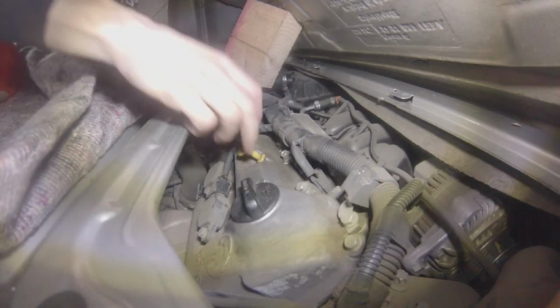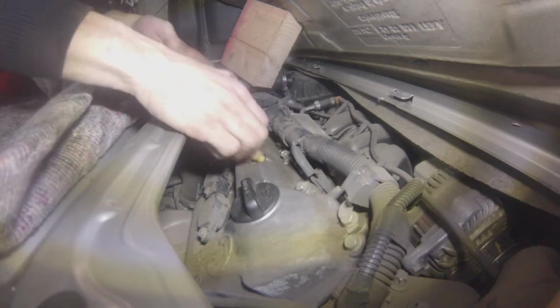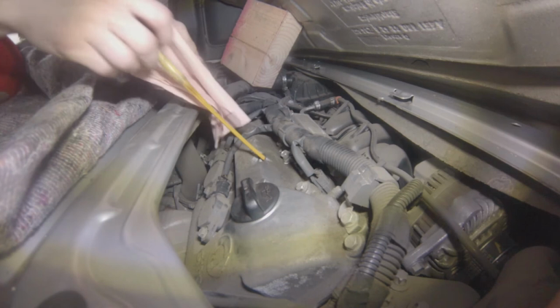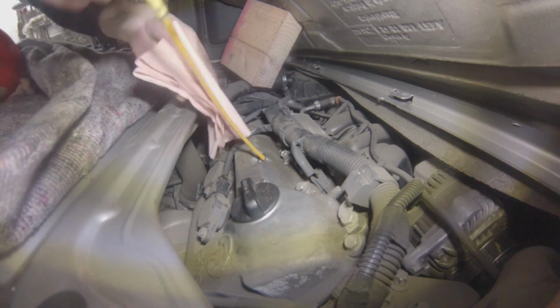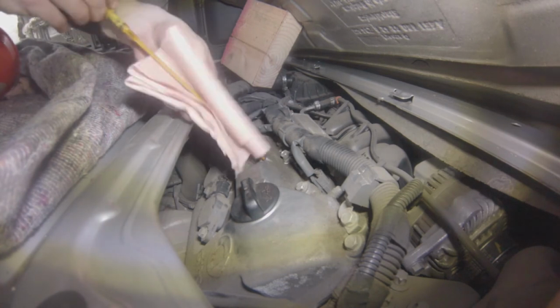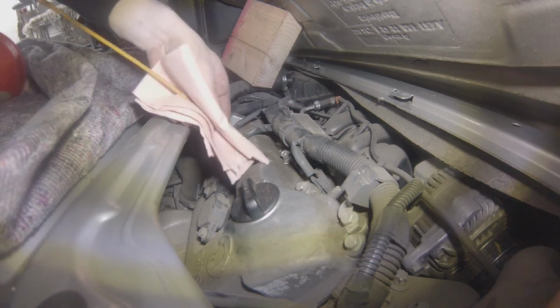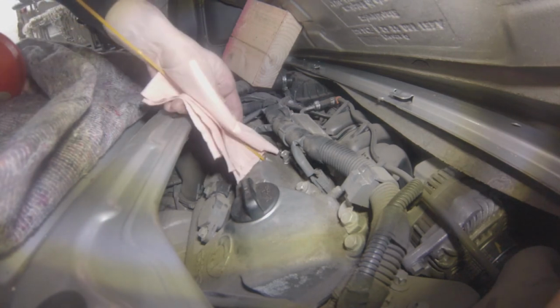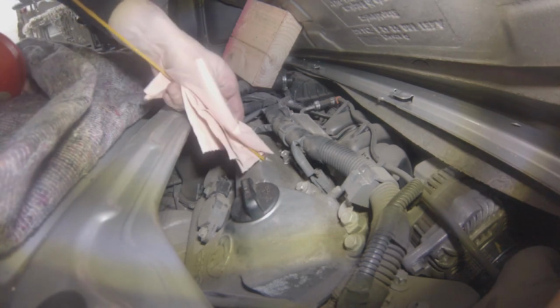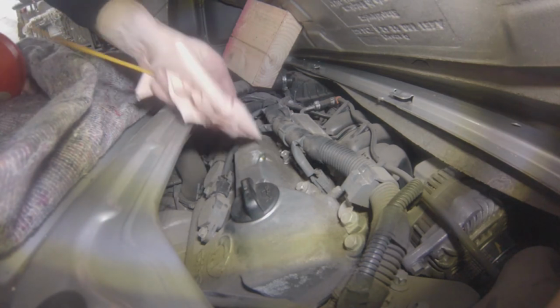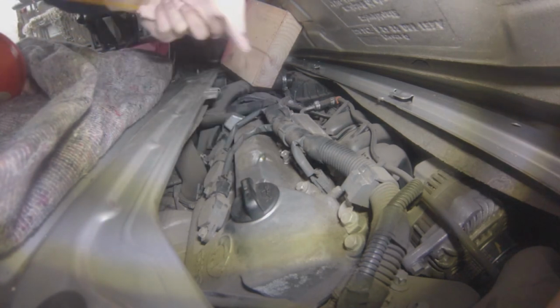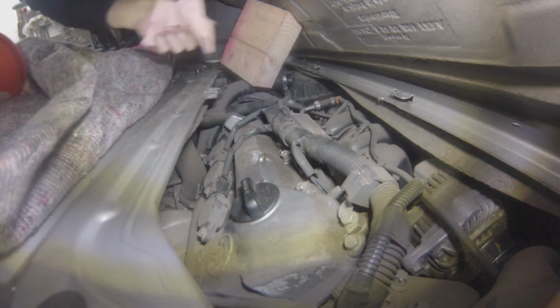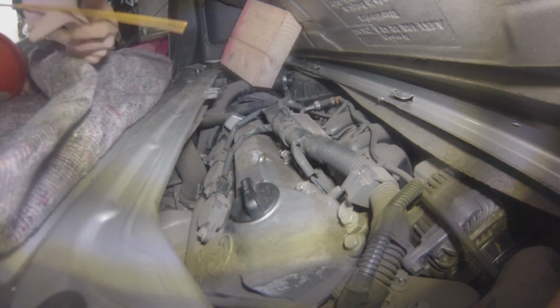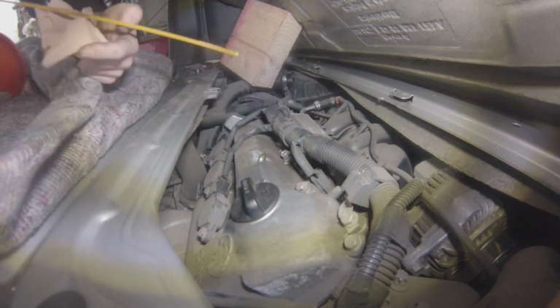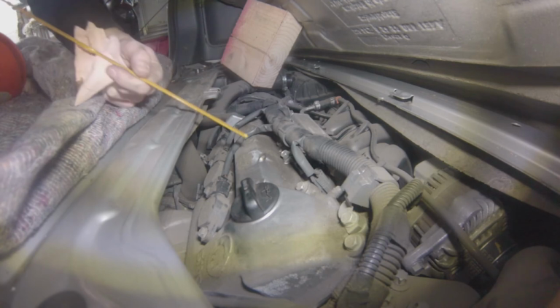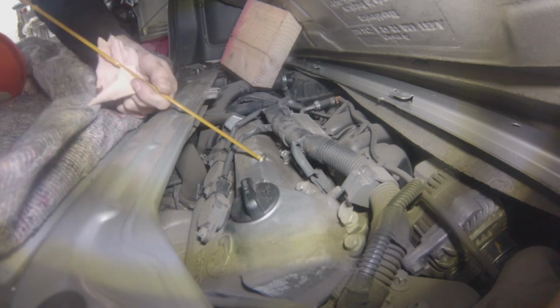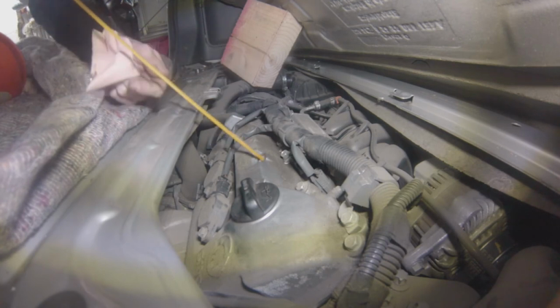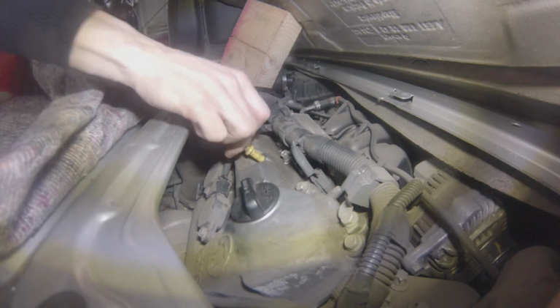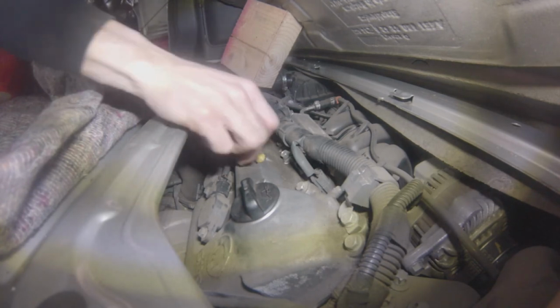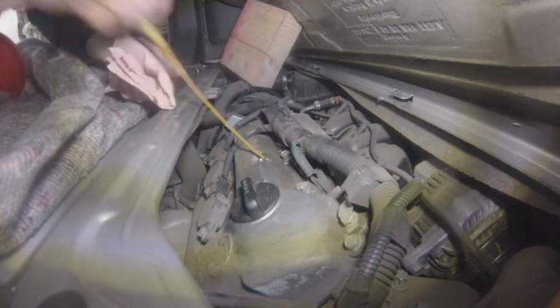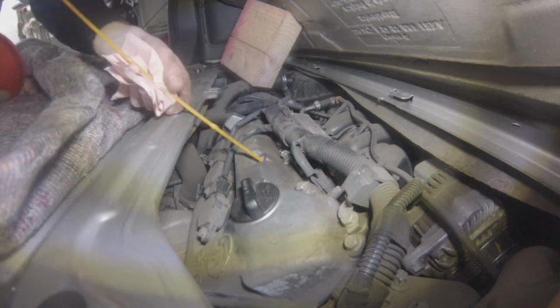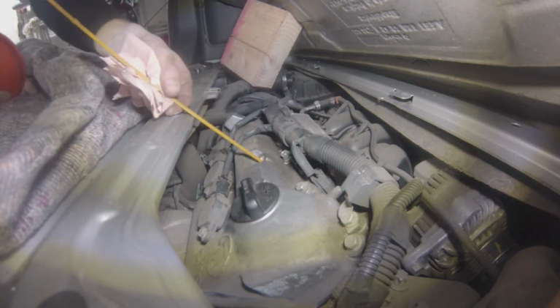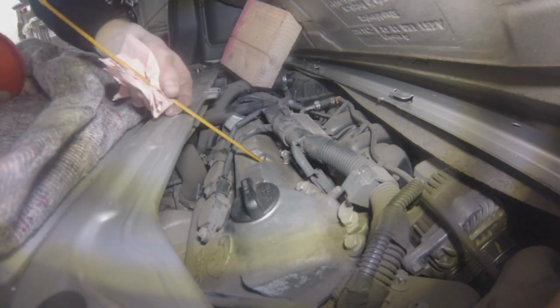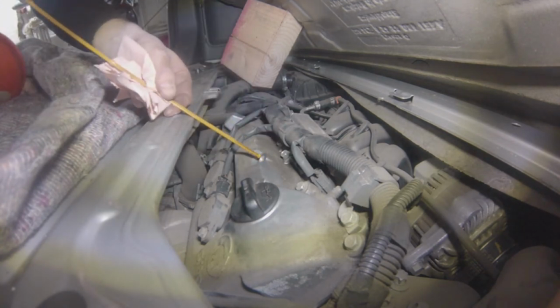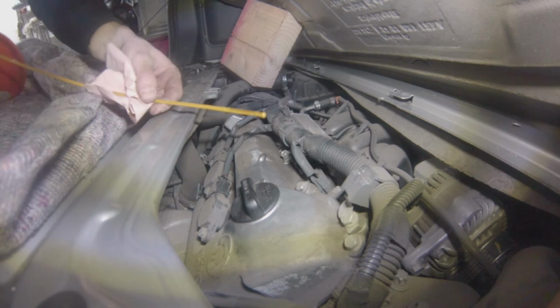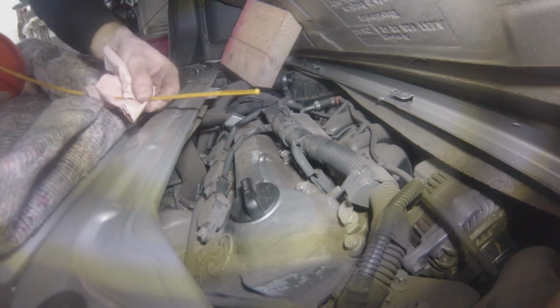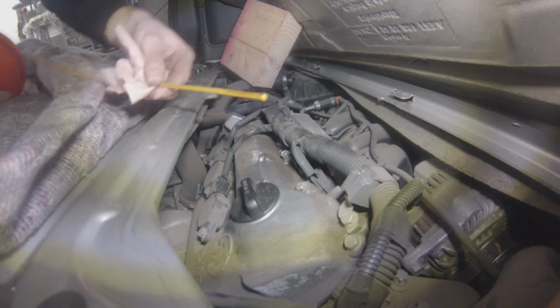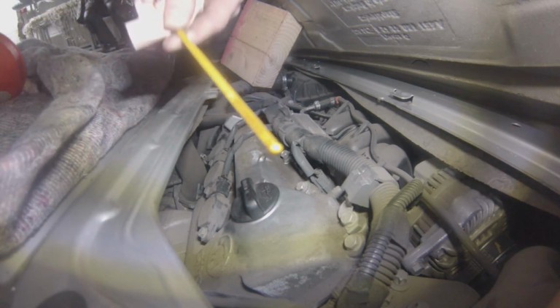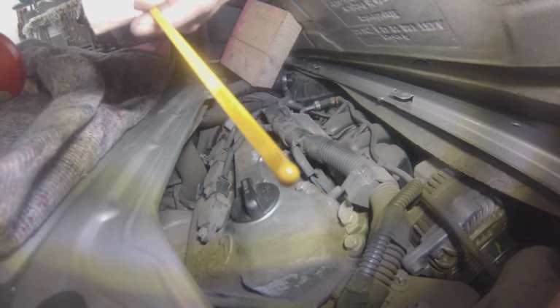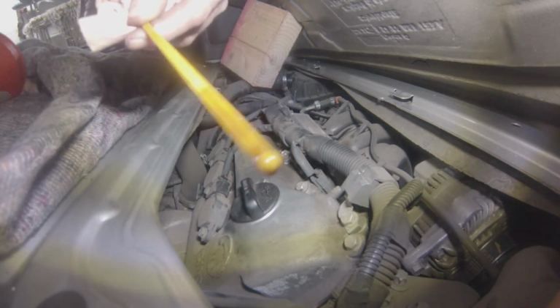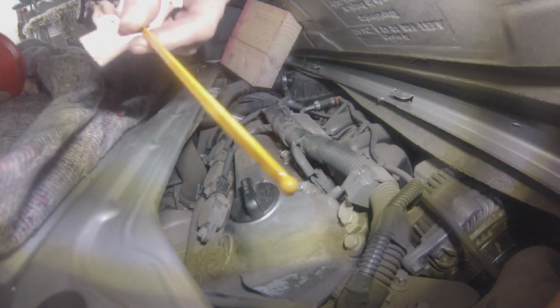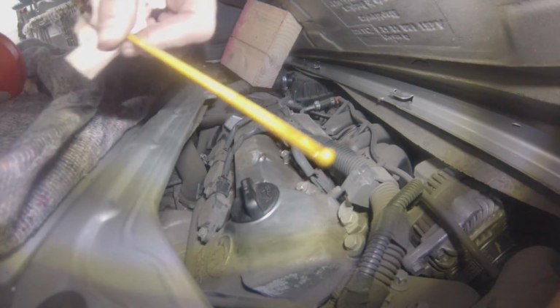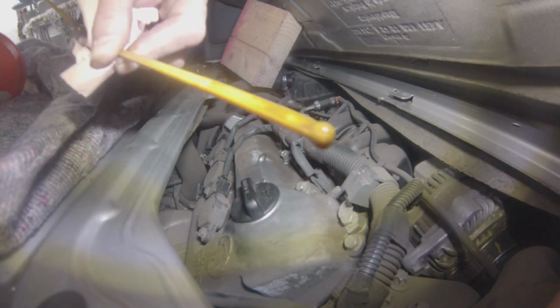Once the engine has stopped again, after a couple of minutes, just check the oil level and top it up if necessary. And there you go — that's your oil service. Piece of cake.